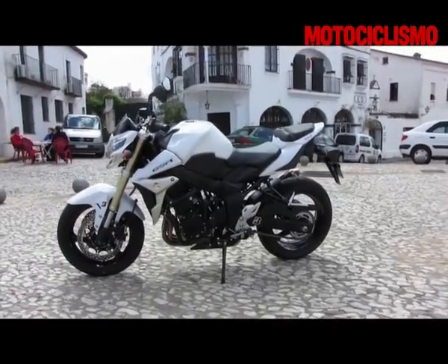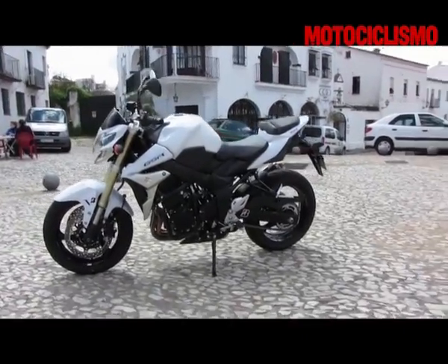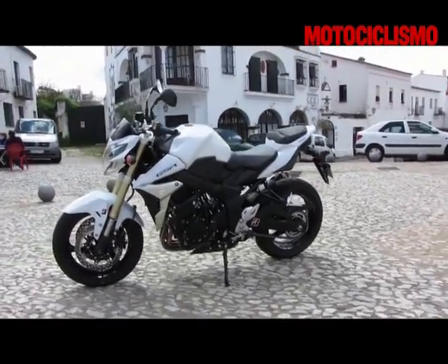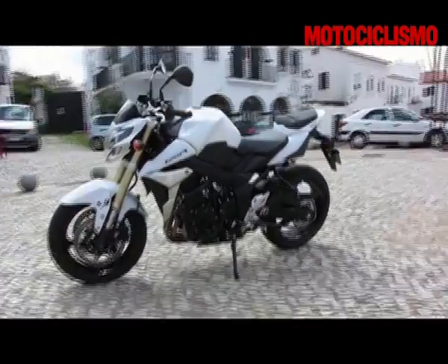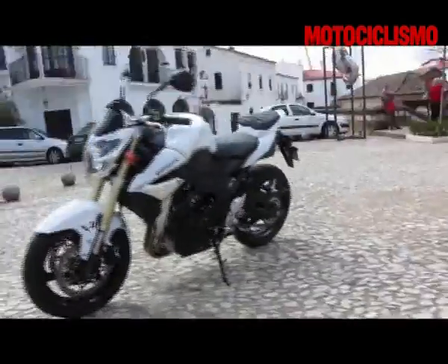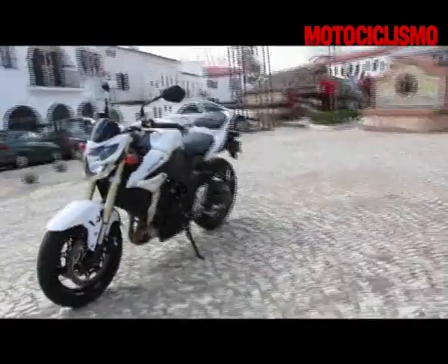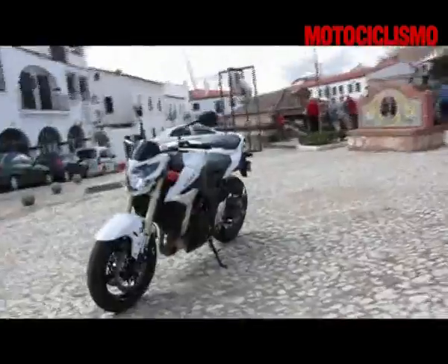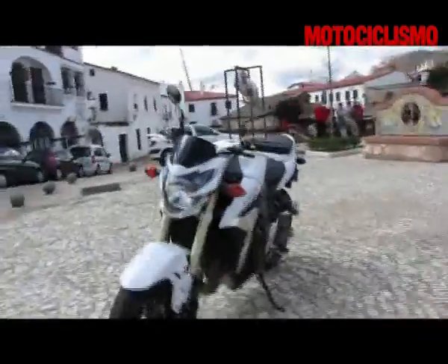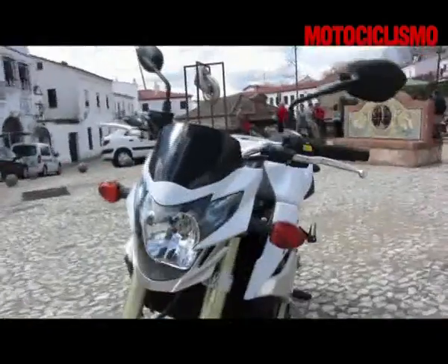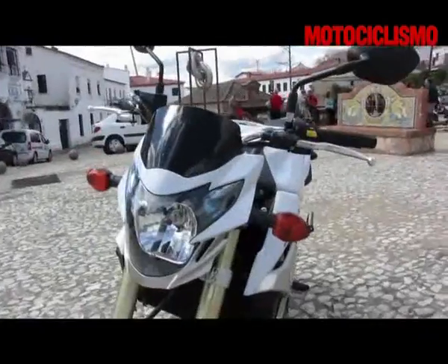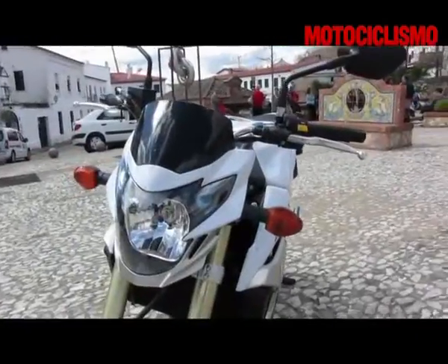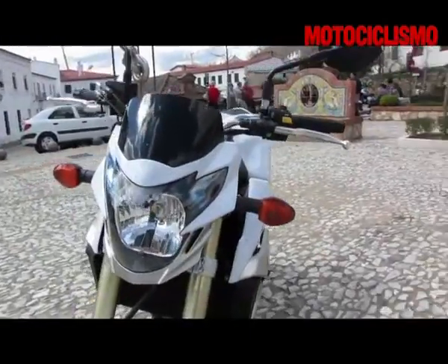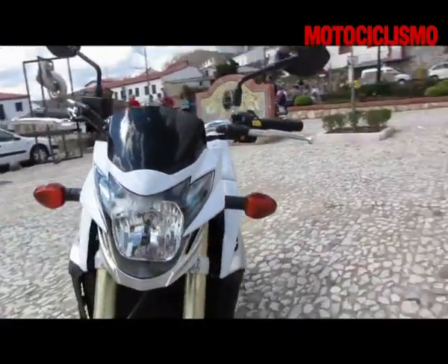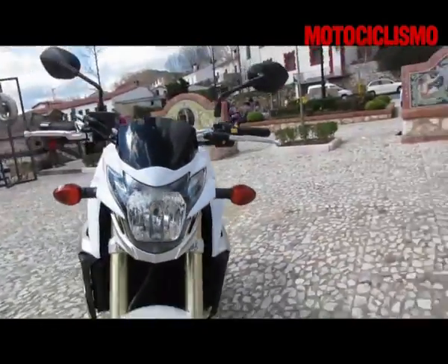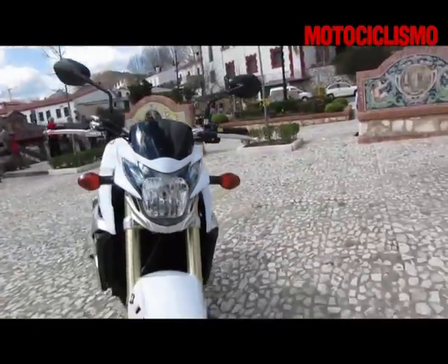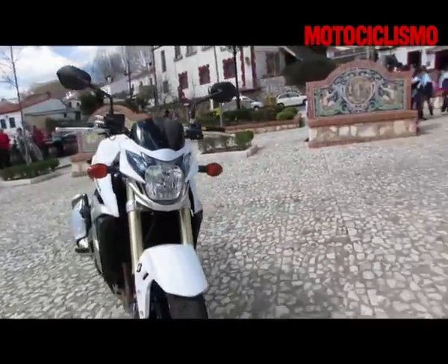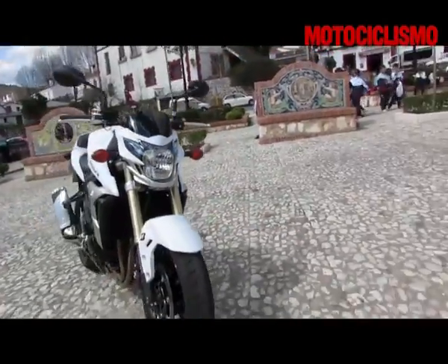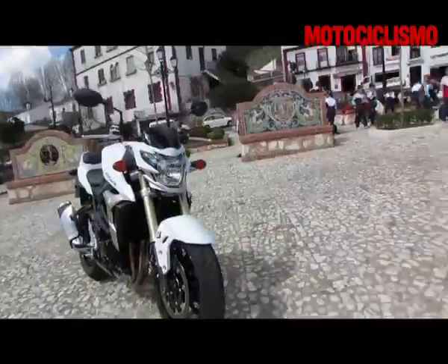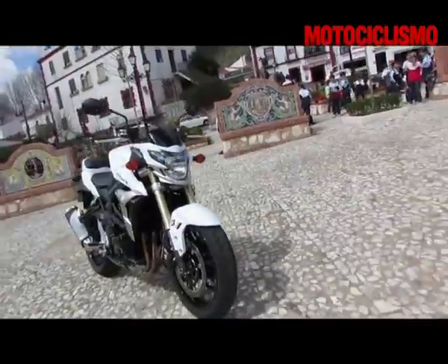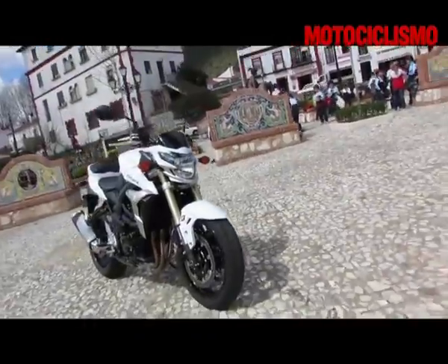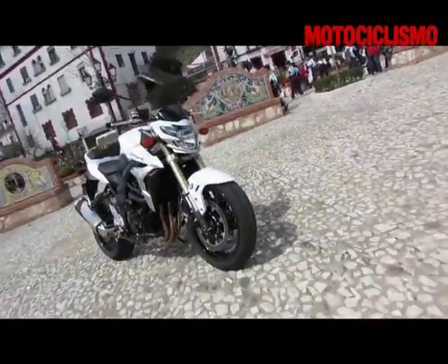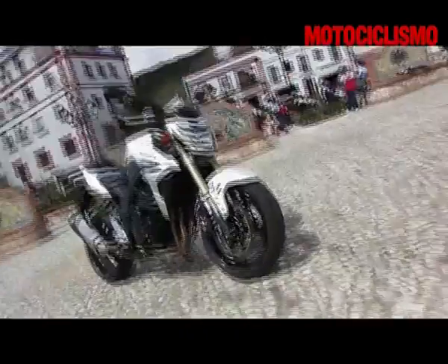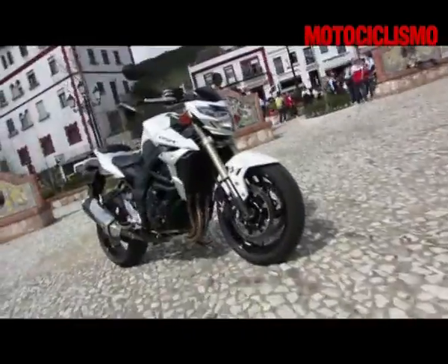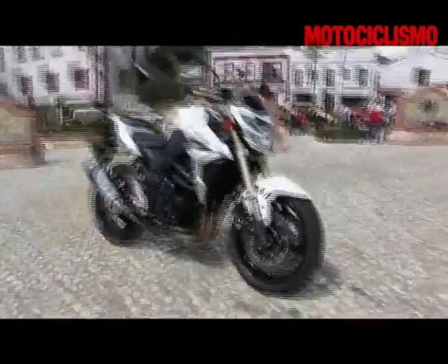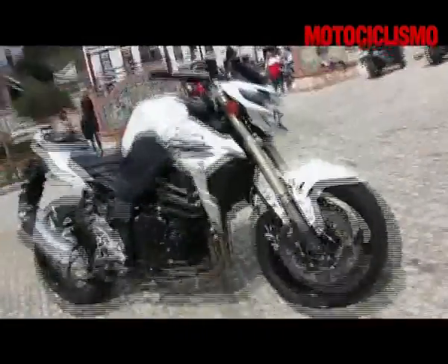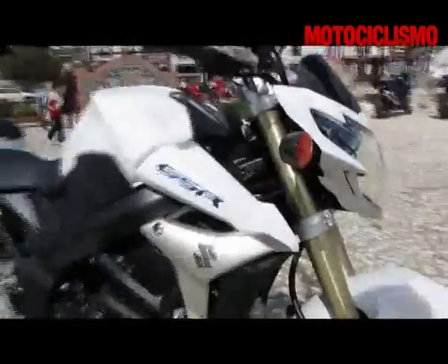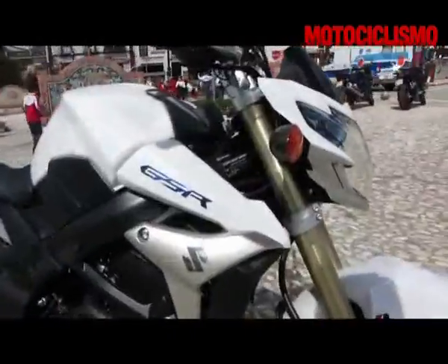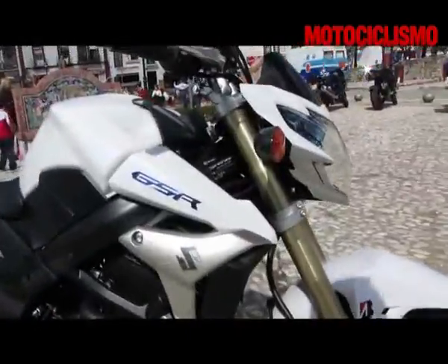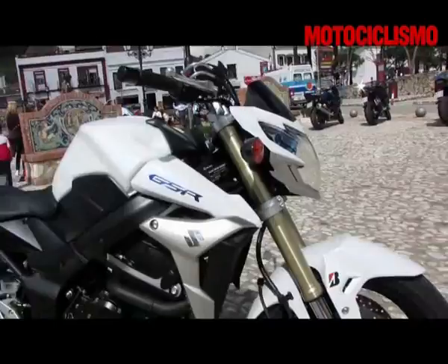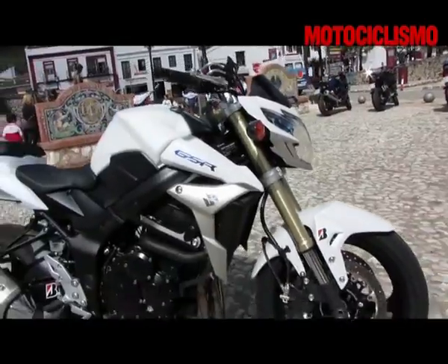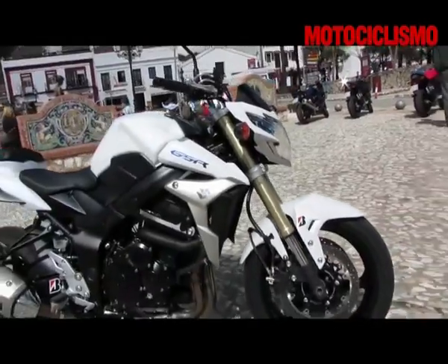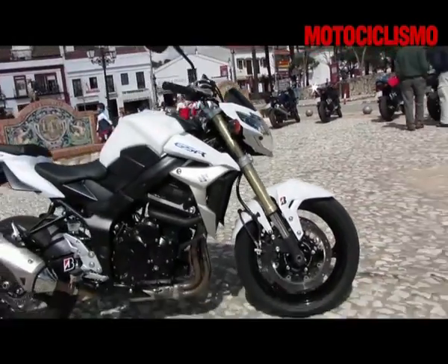Coda corta e sparata in alto, spalle spigolose, cupolino aggressivo, telaio a doppio trave completamente ridisegnato, motore quattro cilindri con 104 cavalli a 10.000 giri e una coppia di 80 Nm a 9.000 giri.